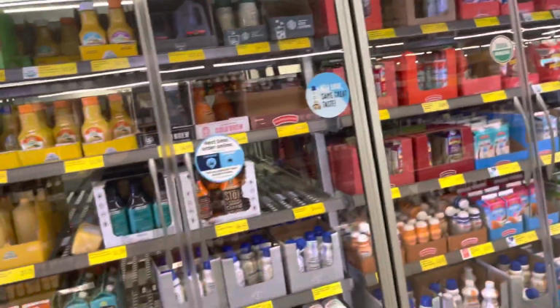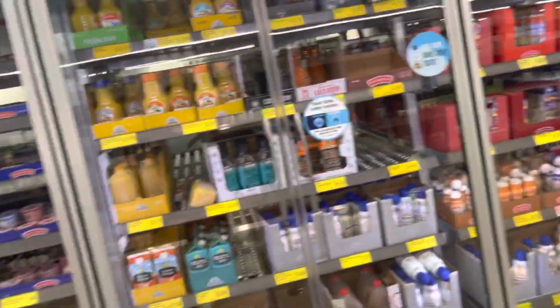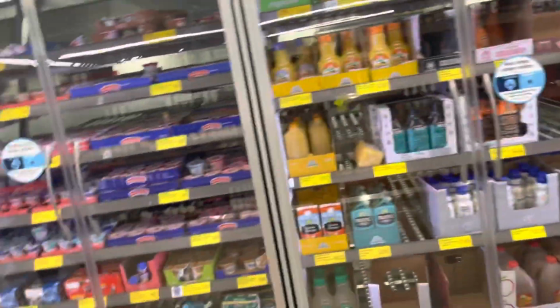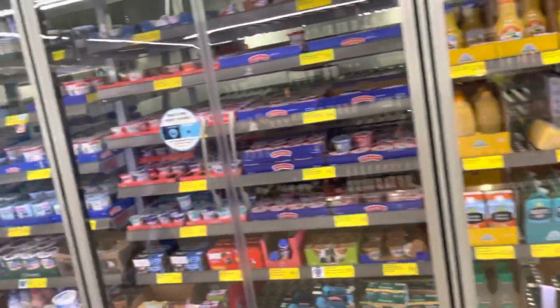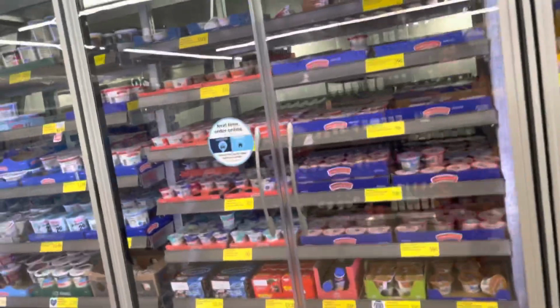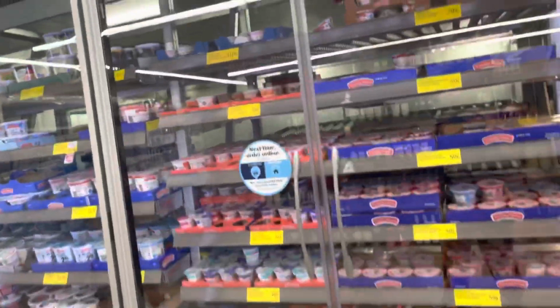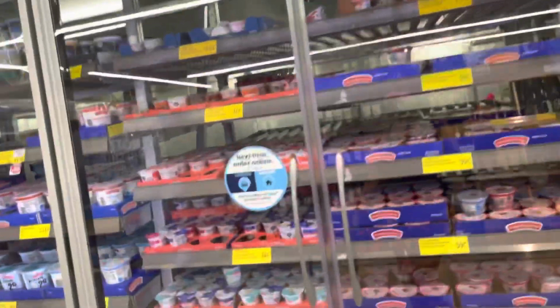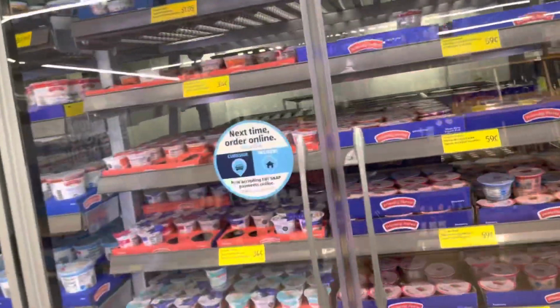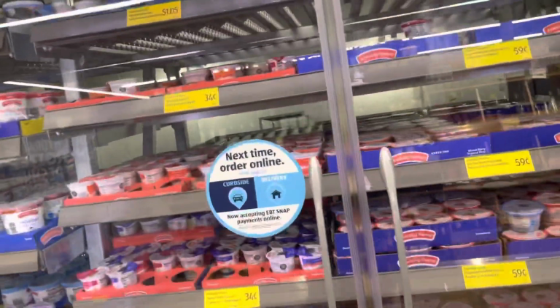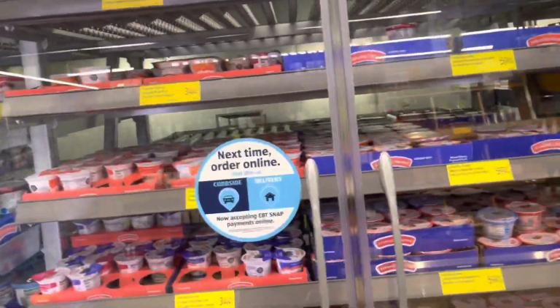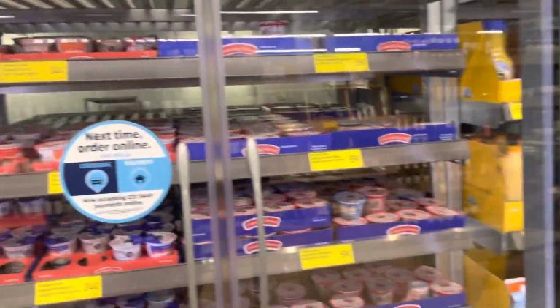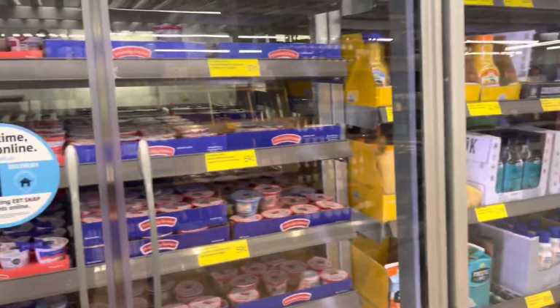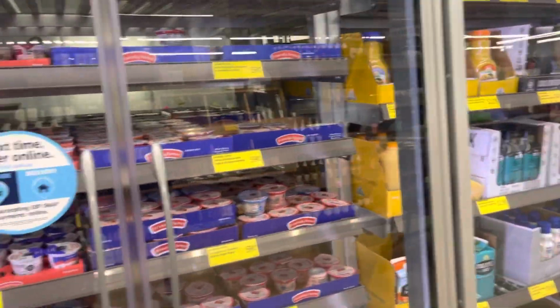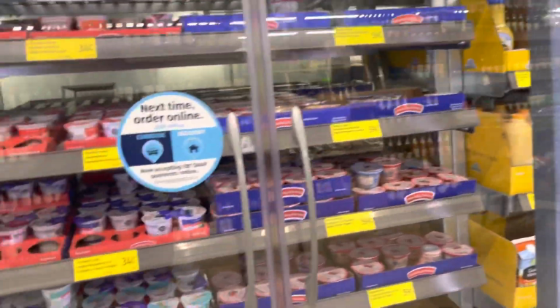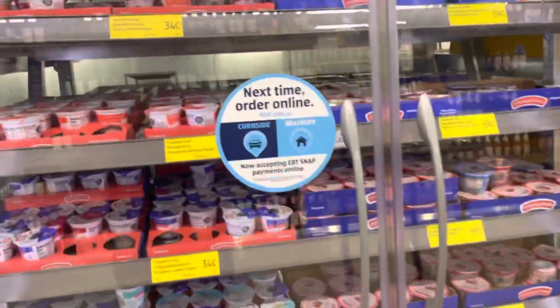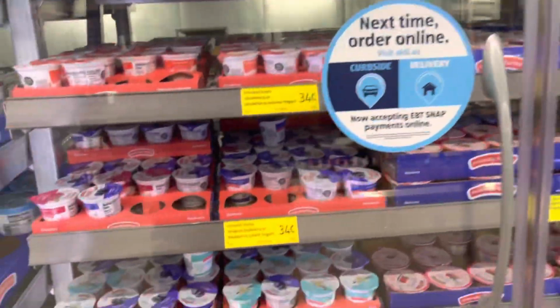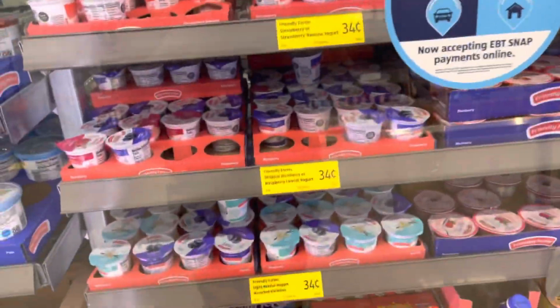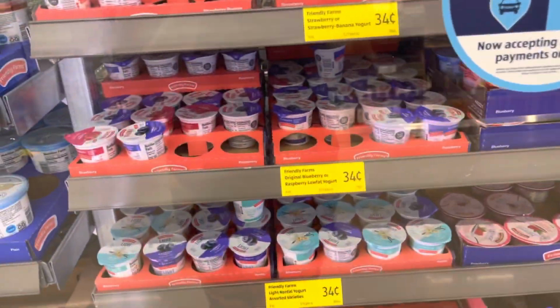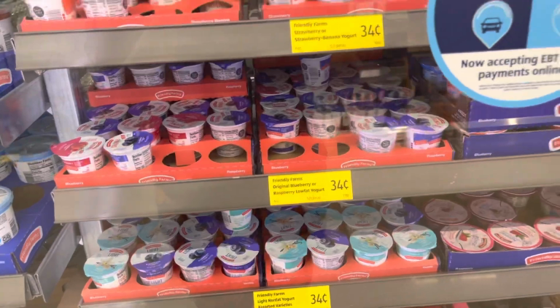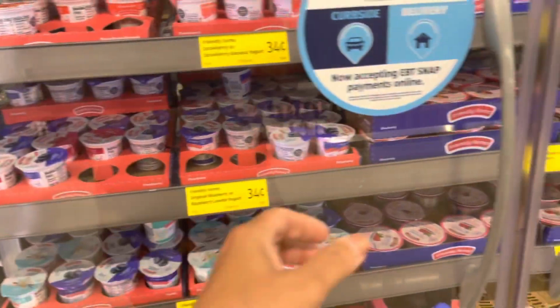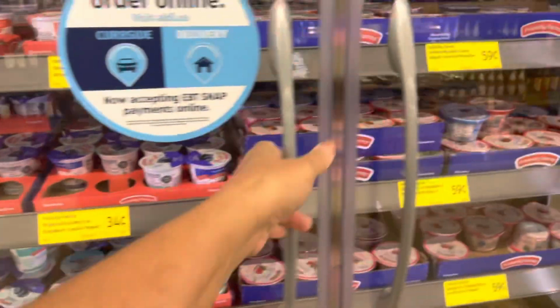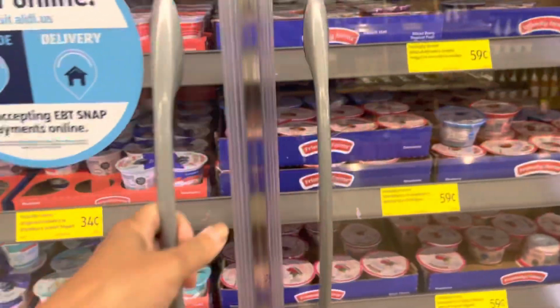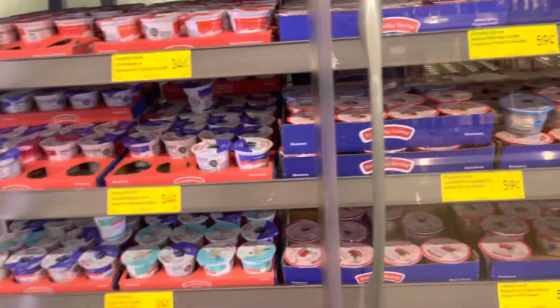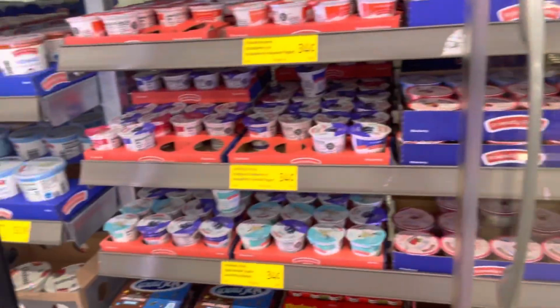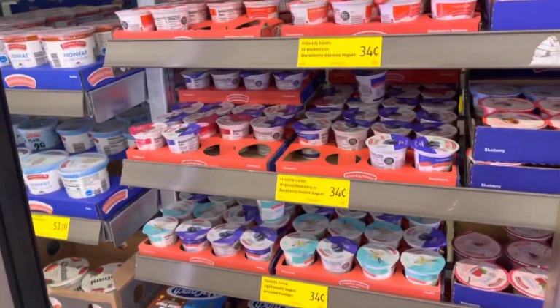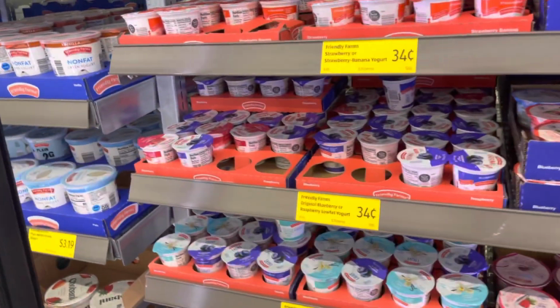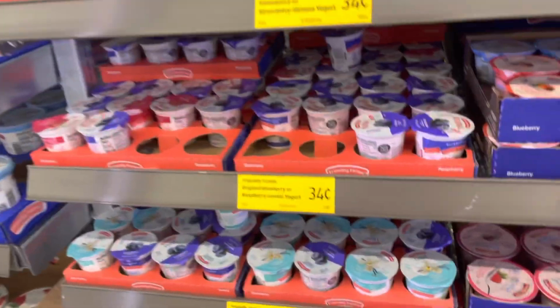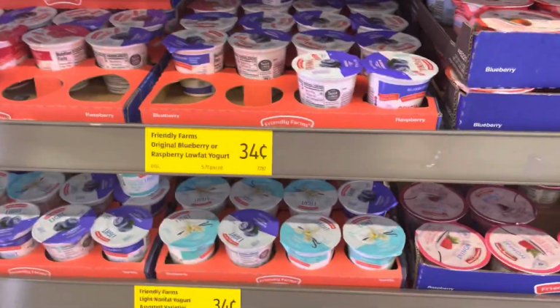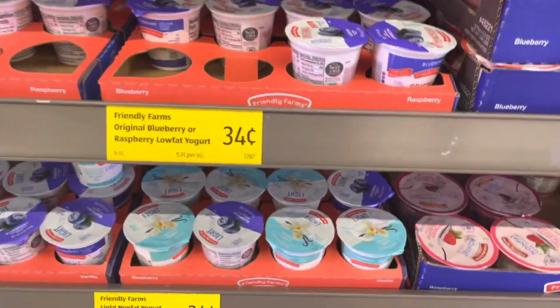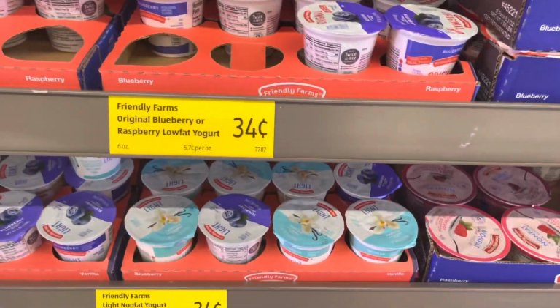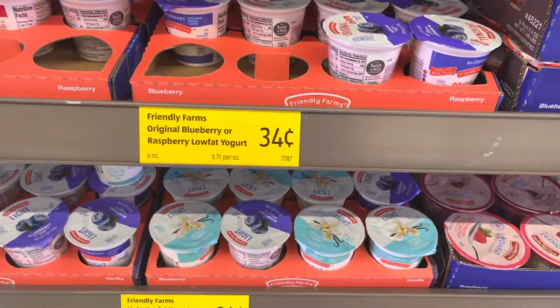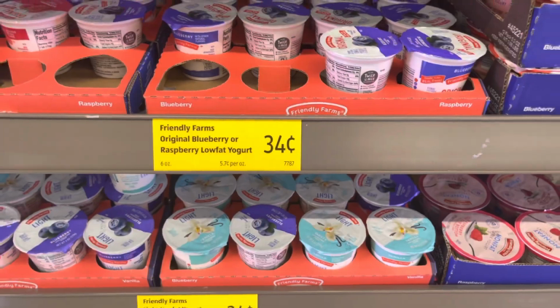I think this is the yogurt — my daughter said the yogurt was pretty good. But I don't think it's the cheapest option.